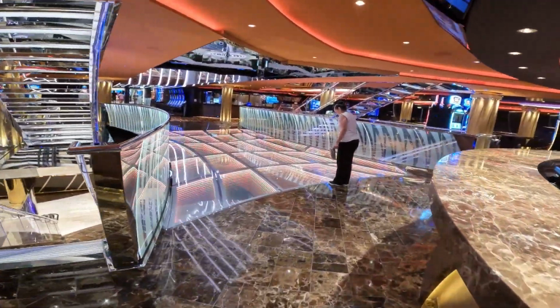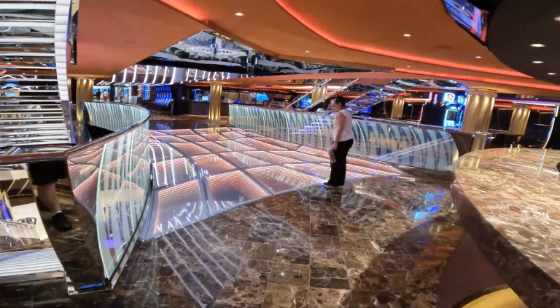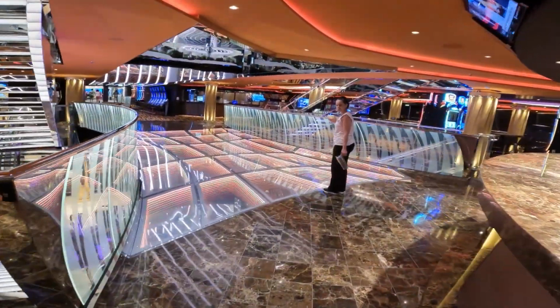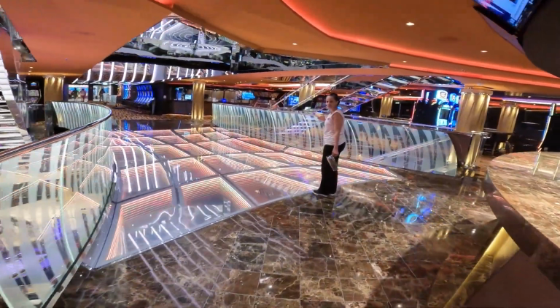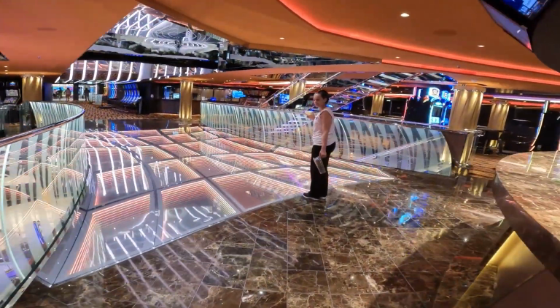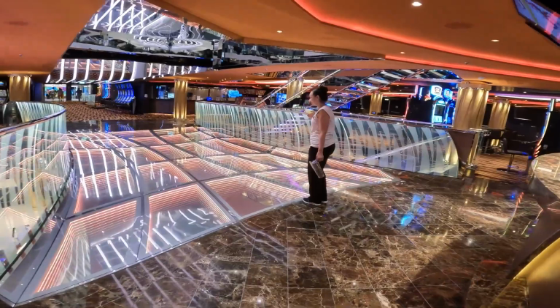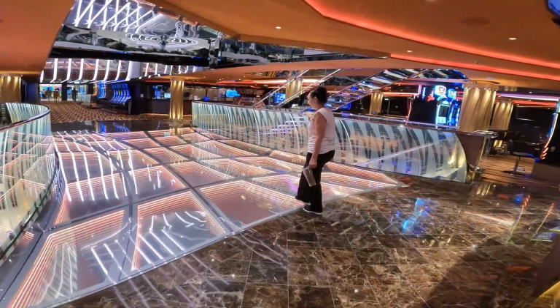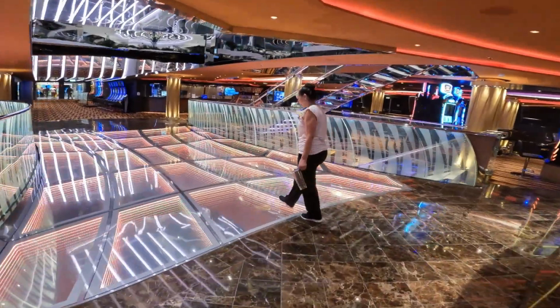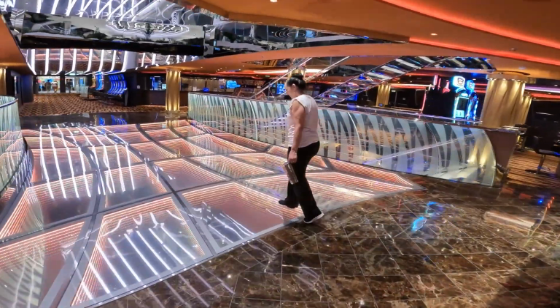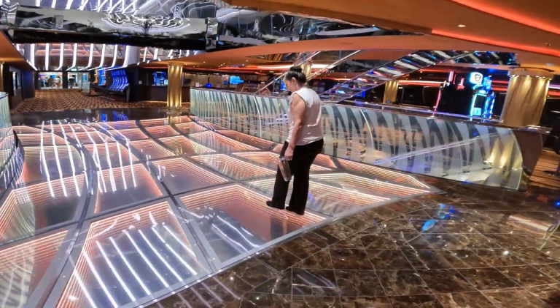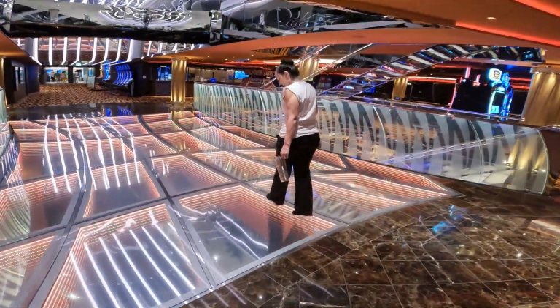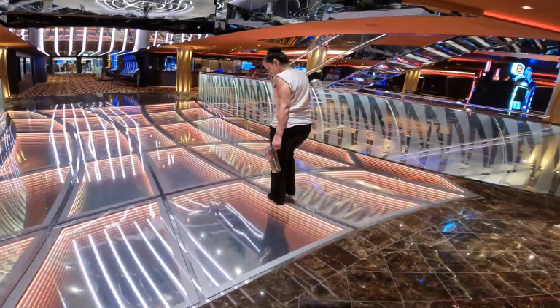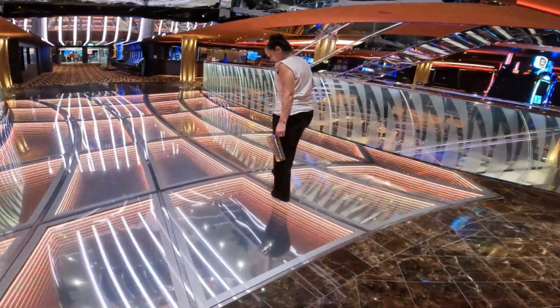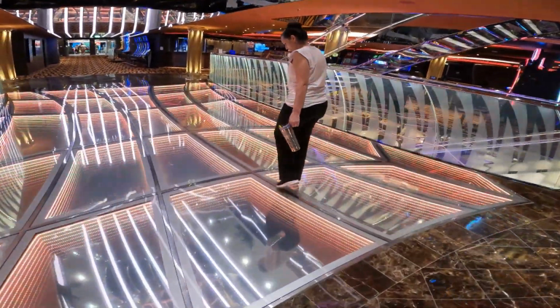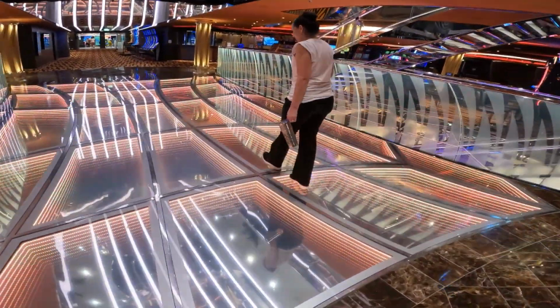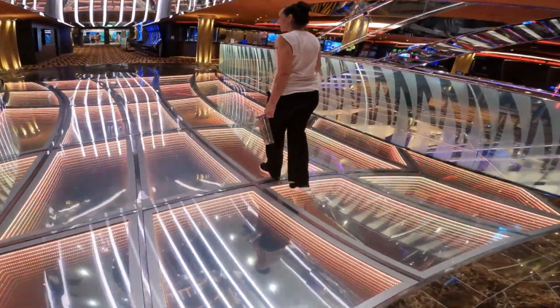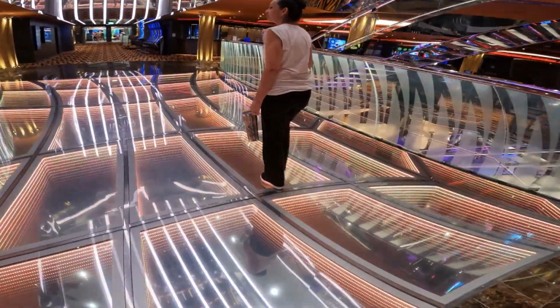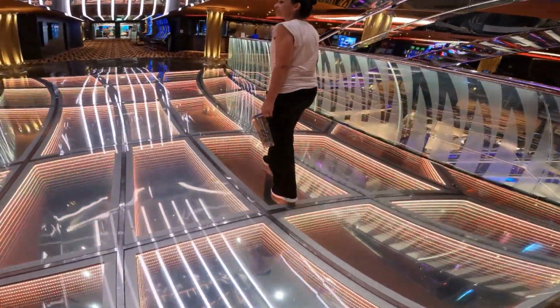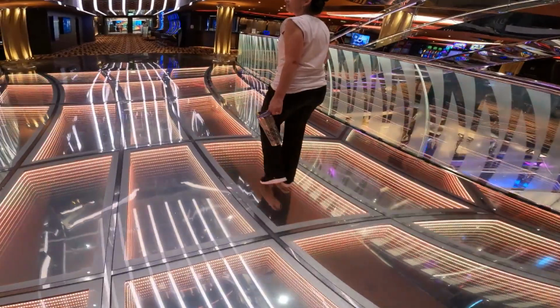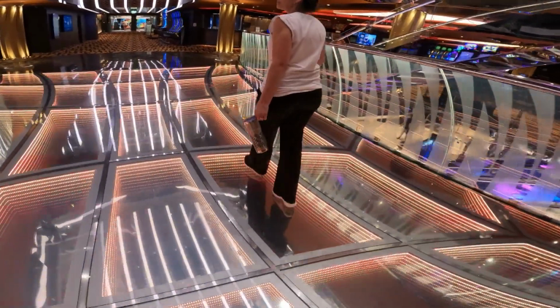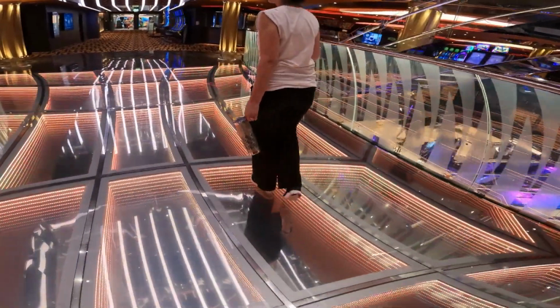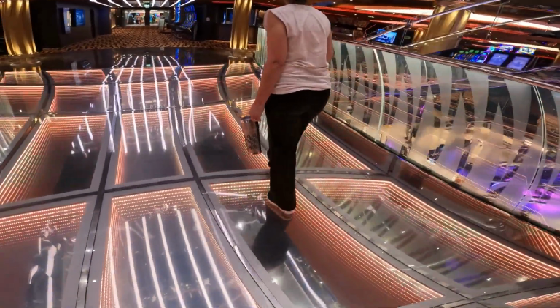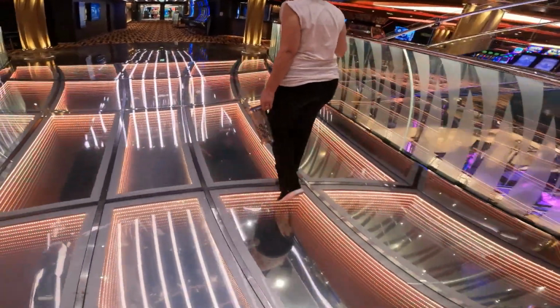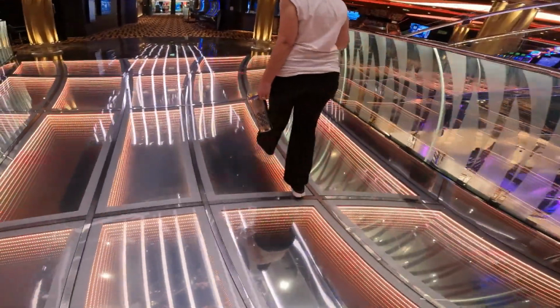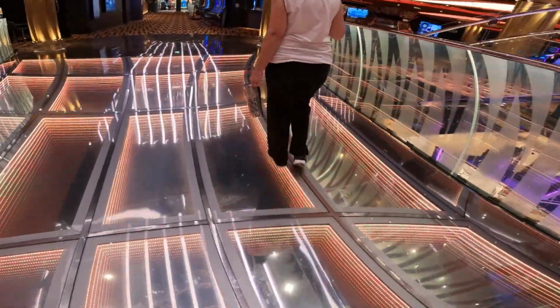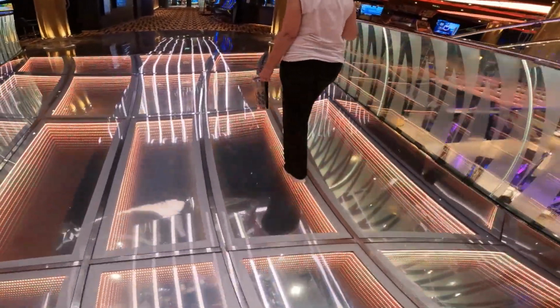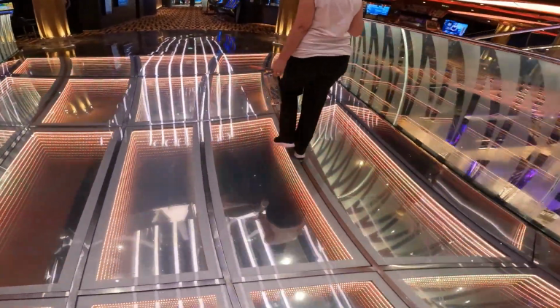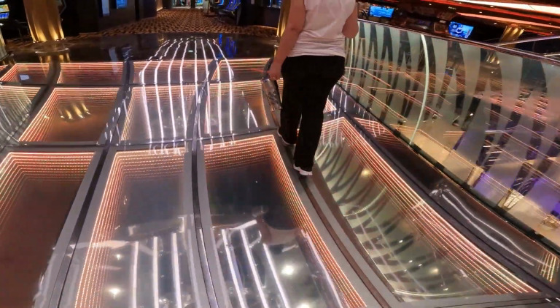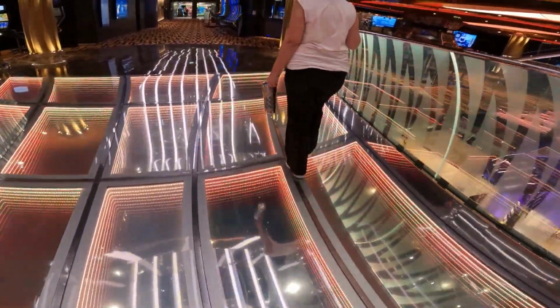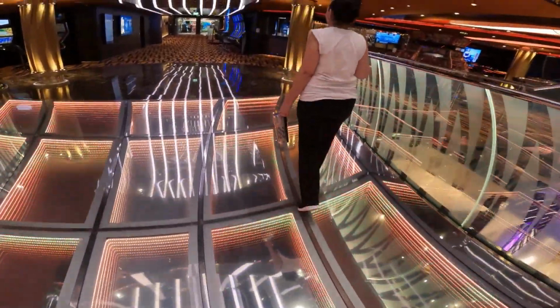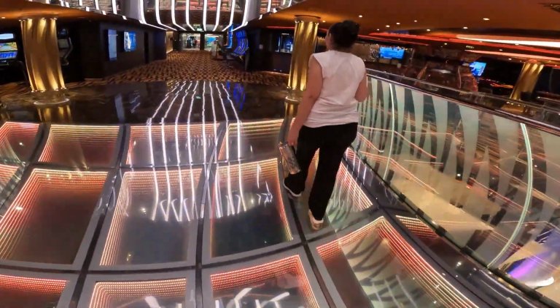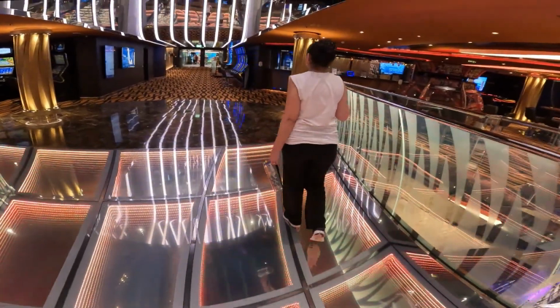We were always amazed at the way the MSC Seaside was decorated. The floors, the walls, everything was so different in their decoration of this ship. It was a beautiful ship to be on.